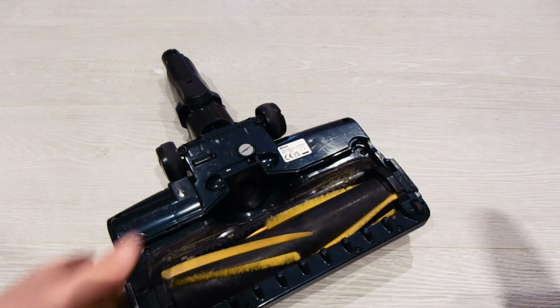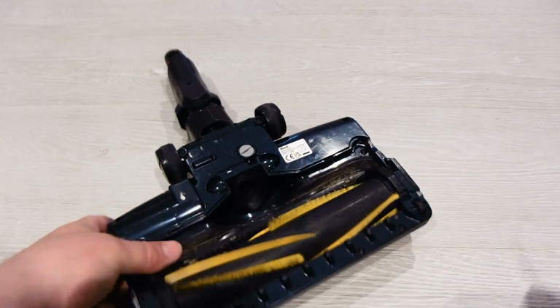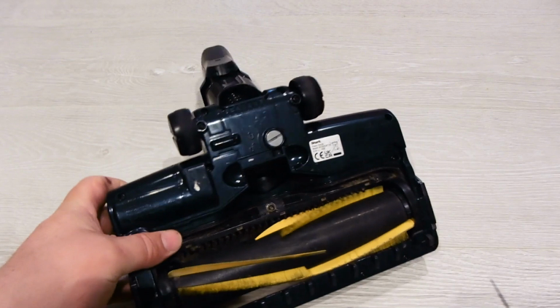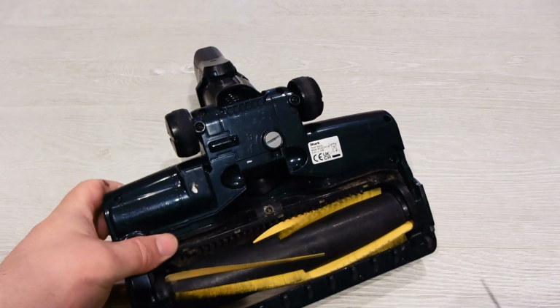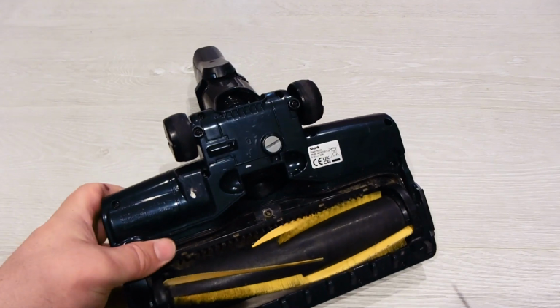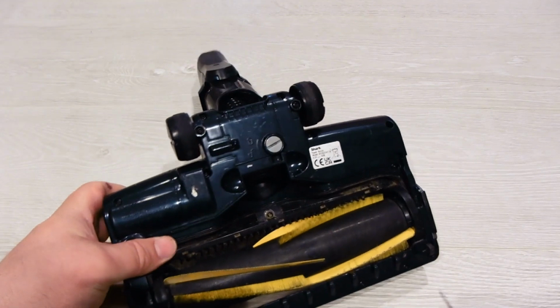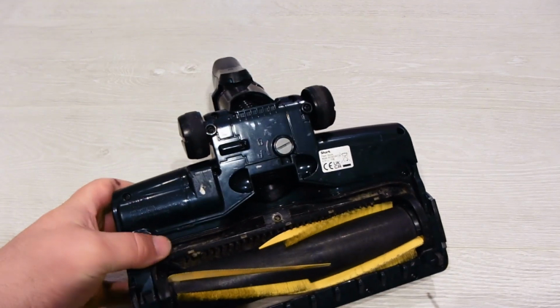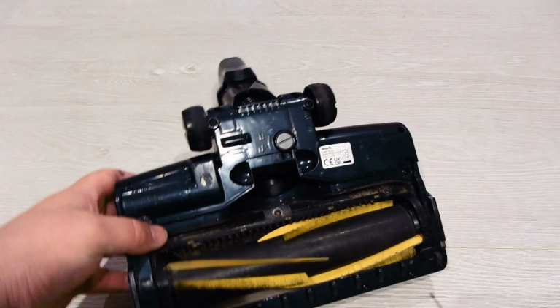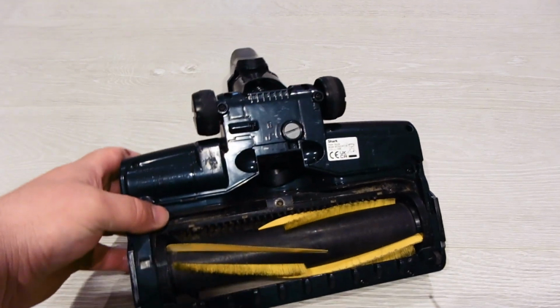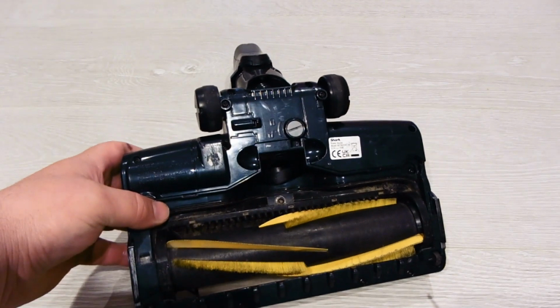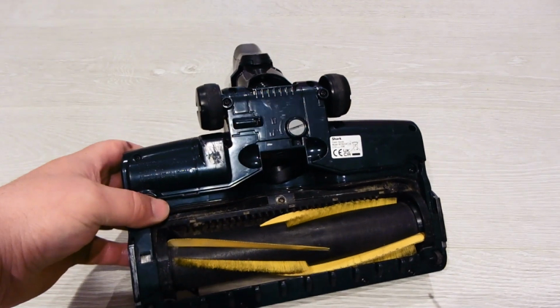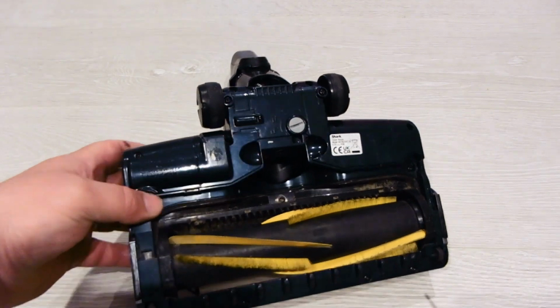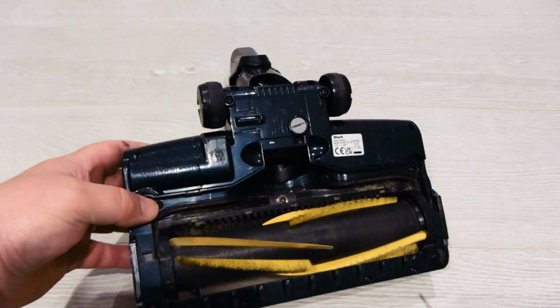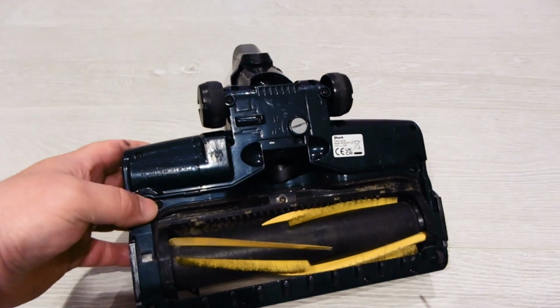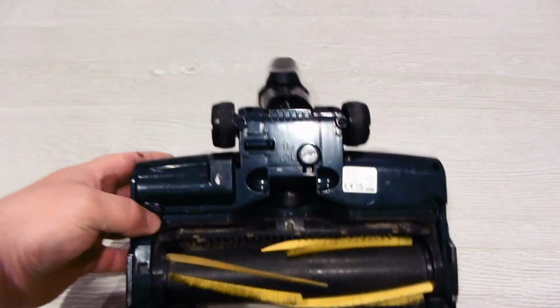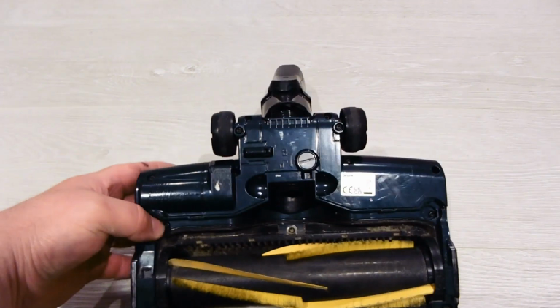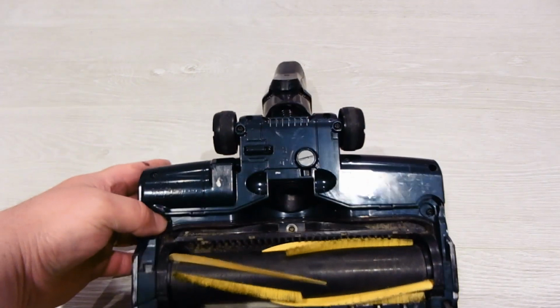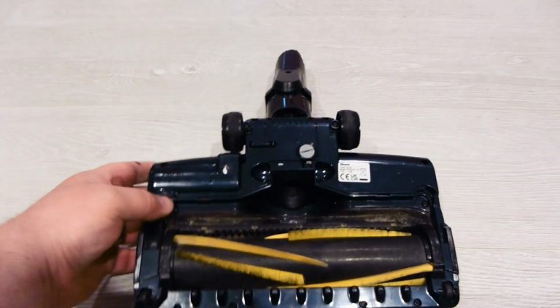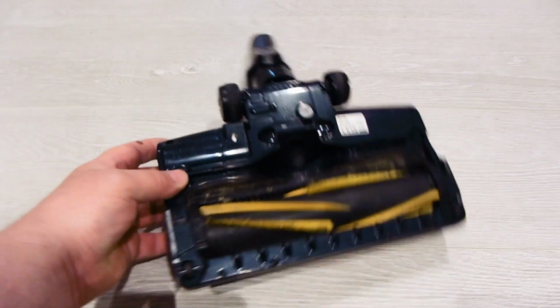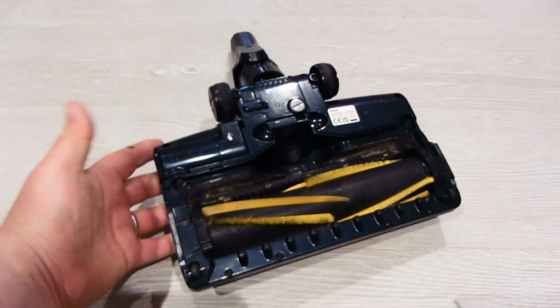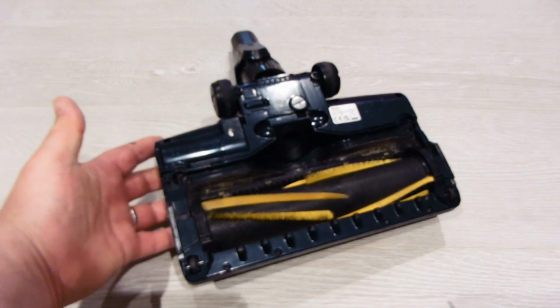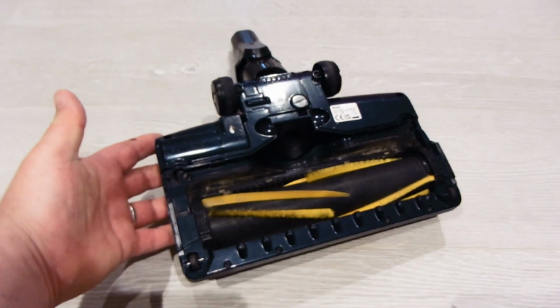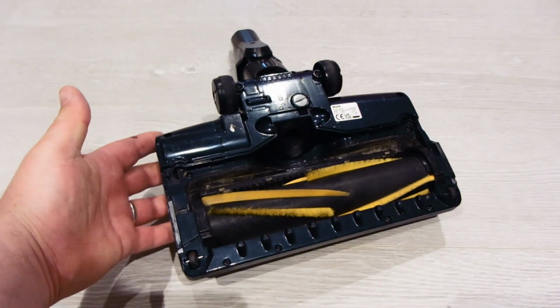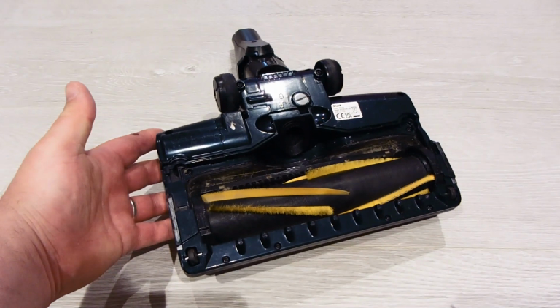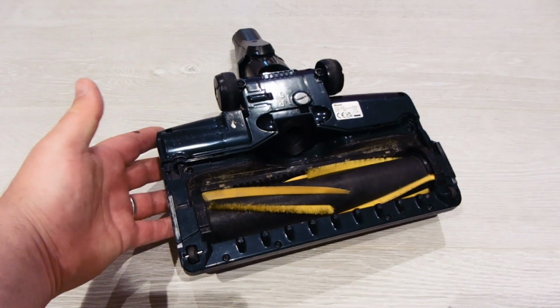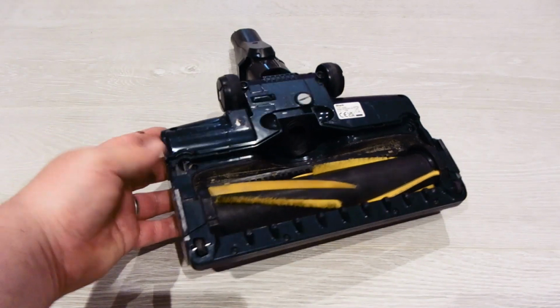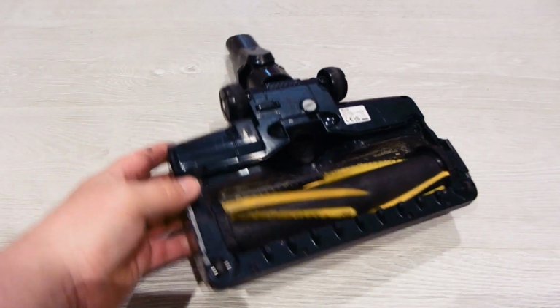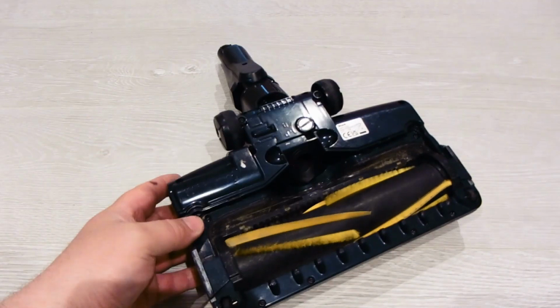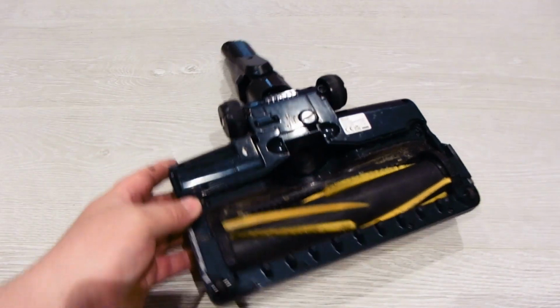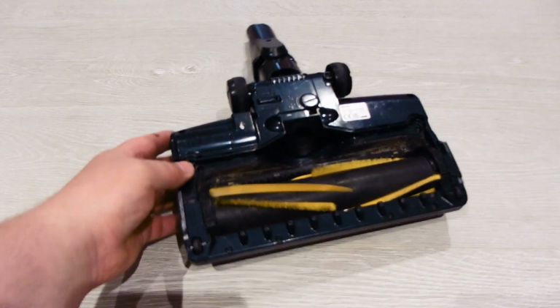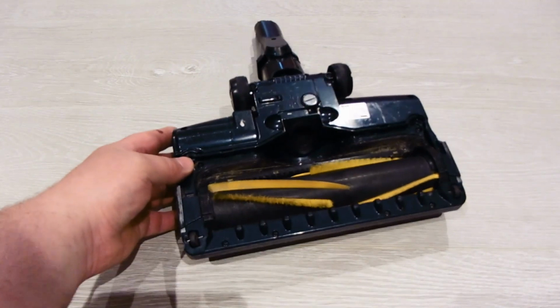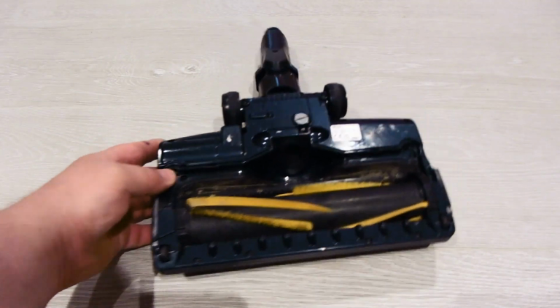I think that's the majority of the screw sizes on this one. If the video does go blurry, there's not much I can do.